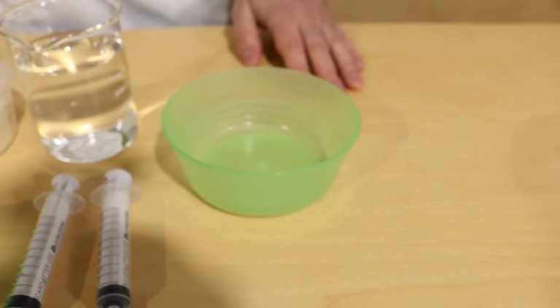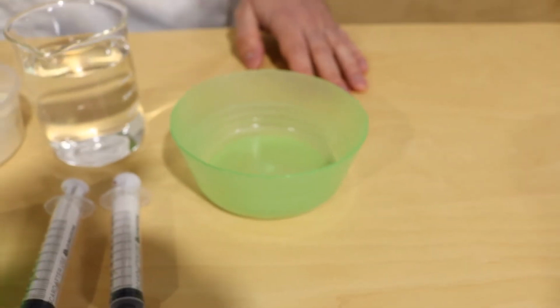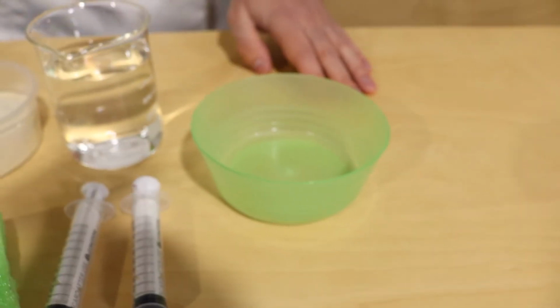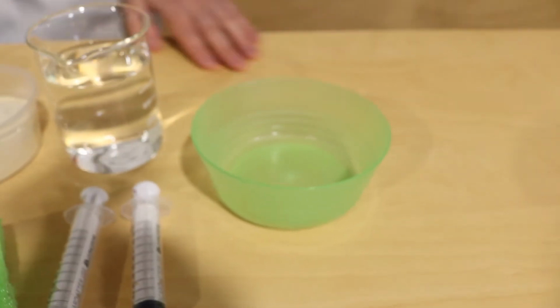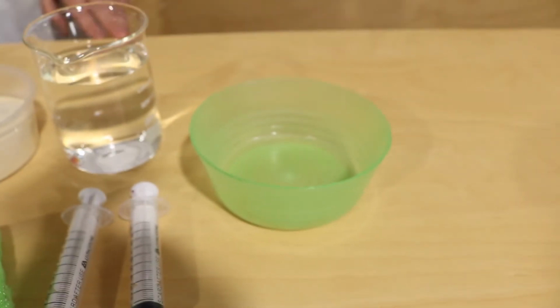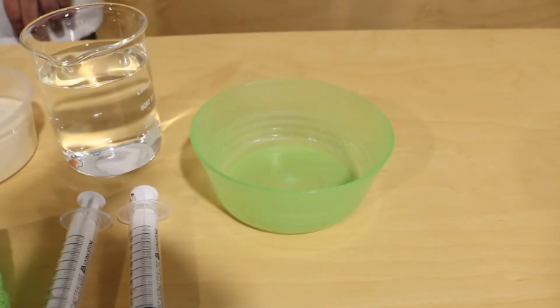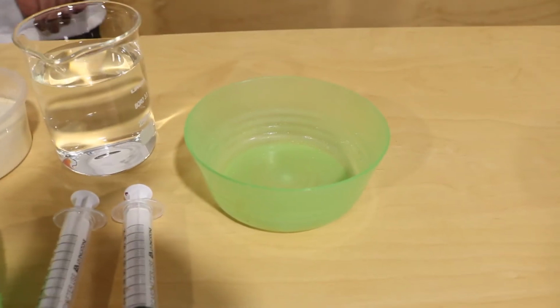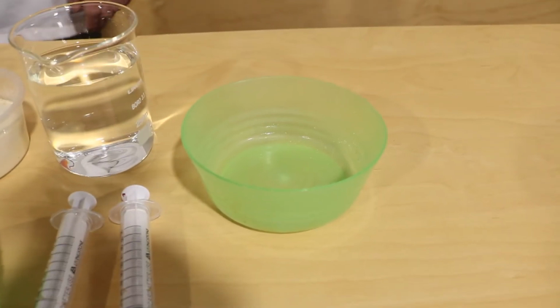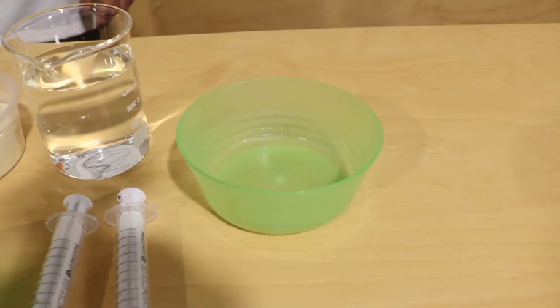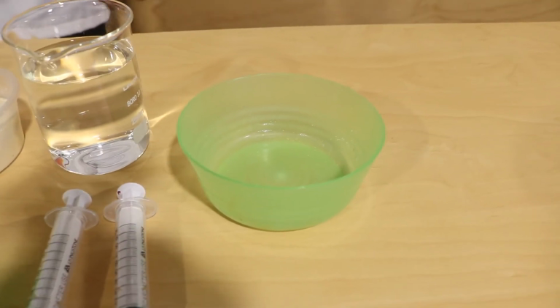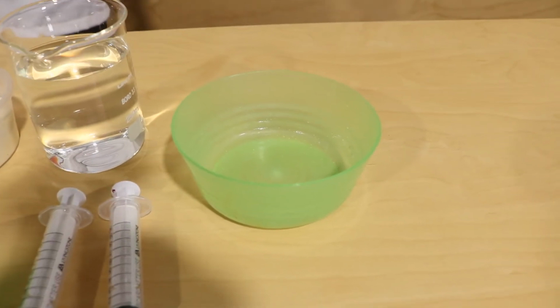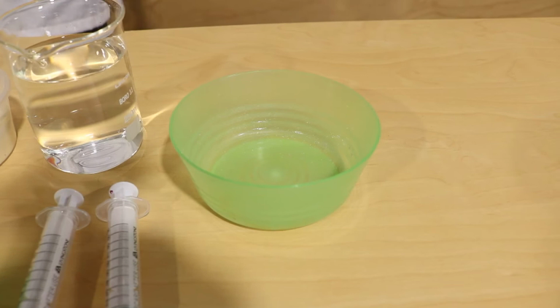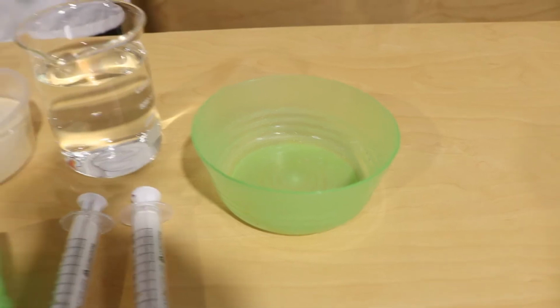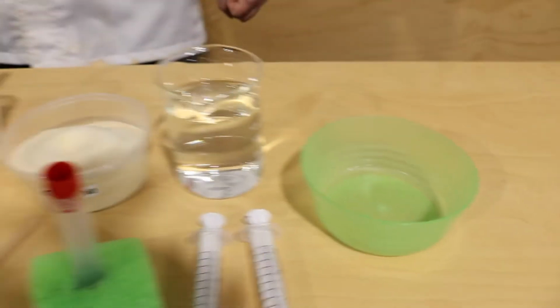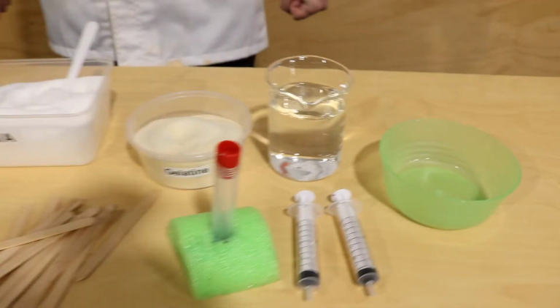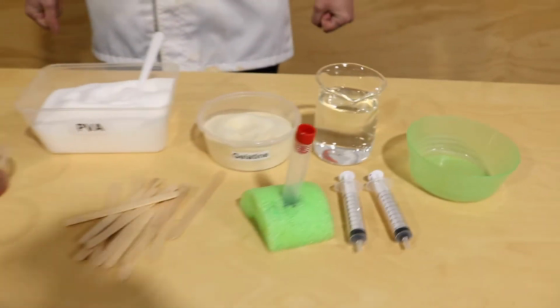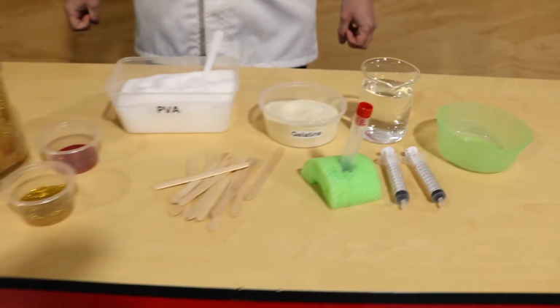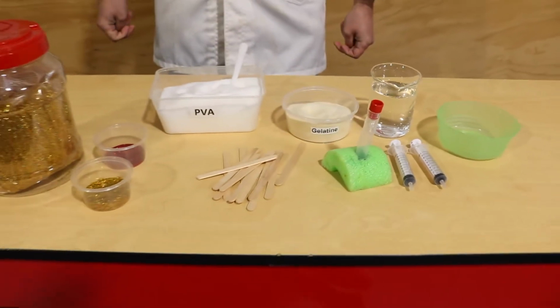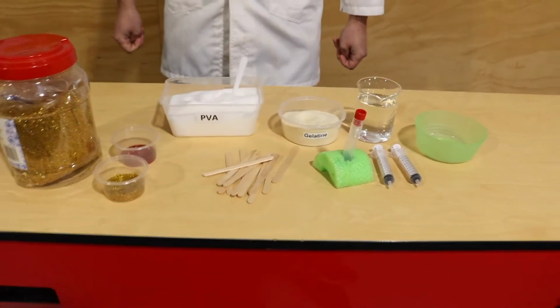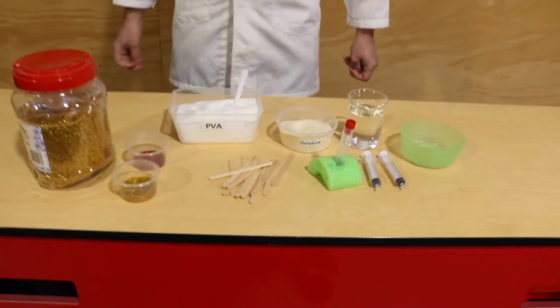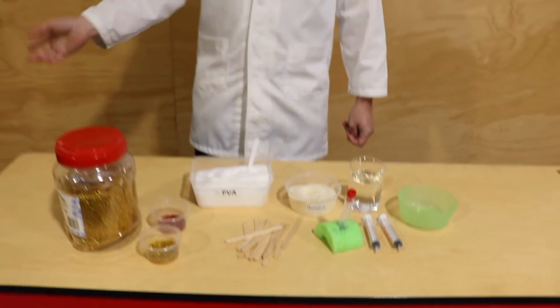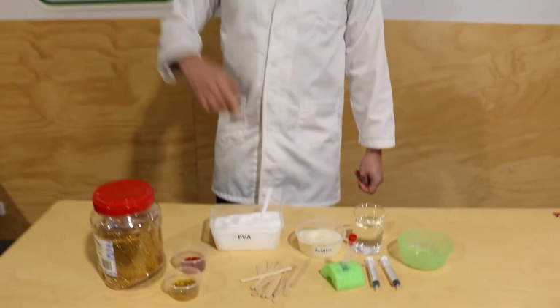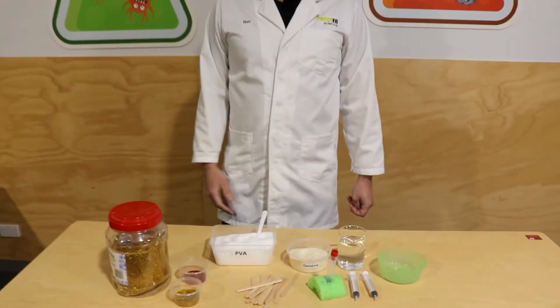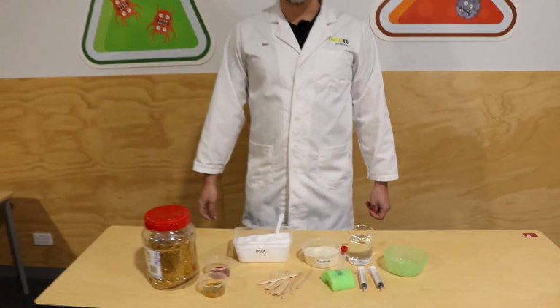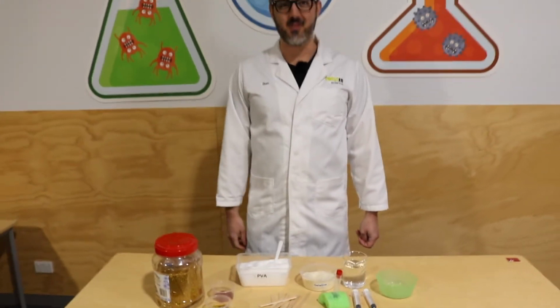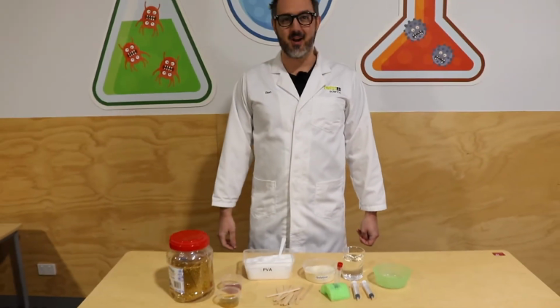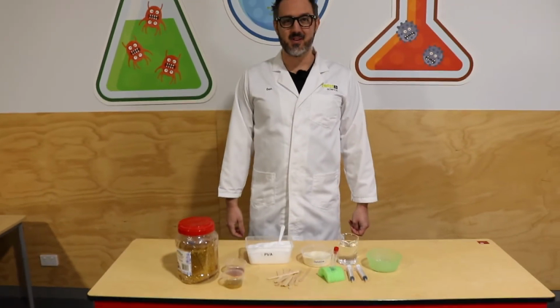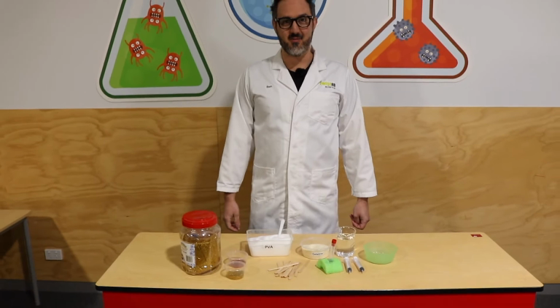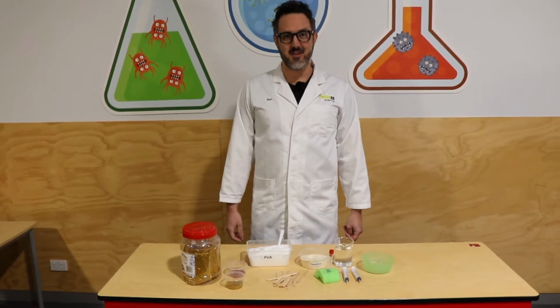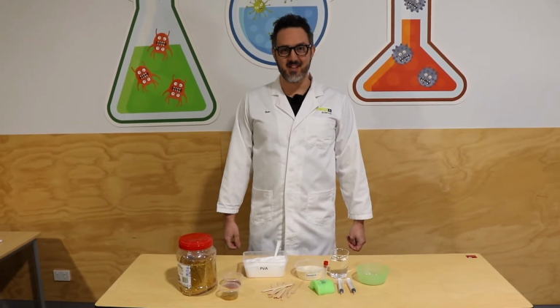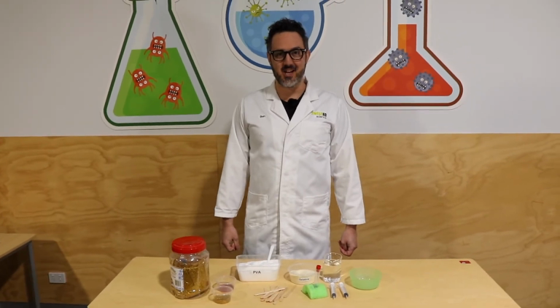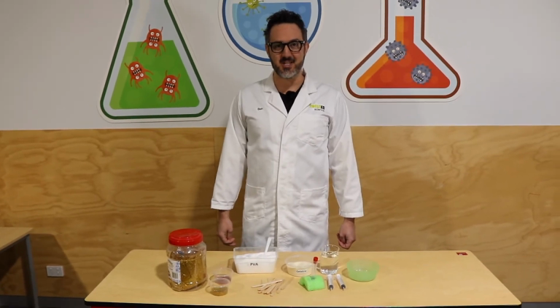So that's everything we're going to need. If you want to follow along, grab all that stuff, or just do it later after the video. All right, you ready? Let's start doing stuff.